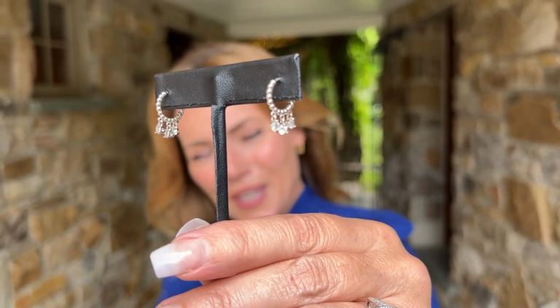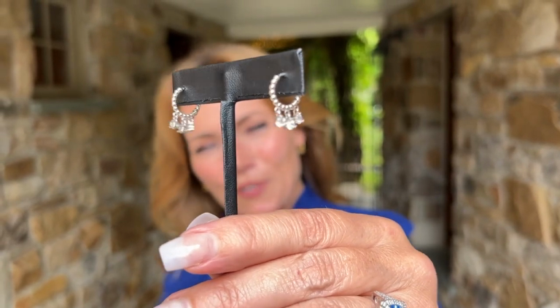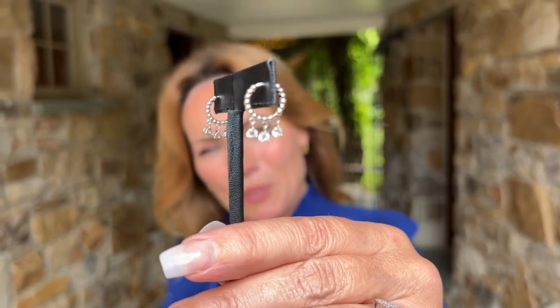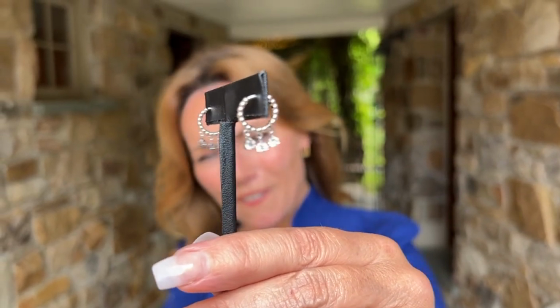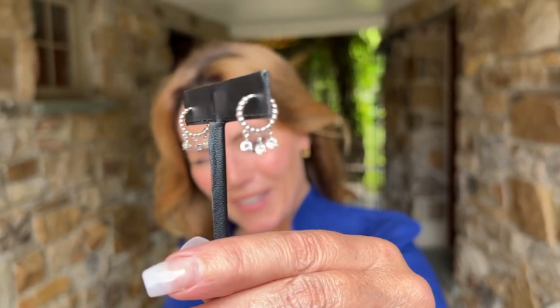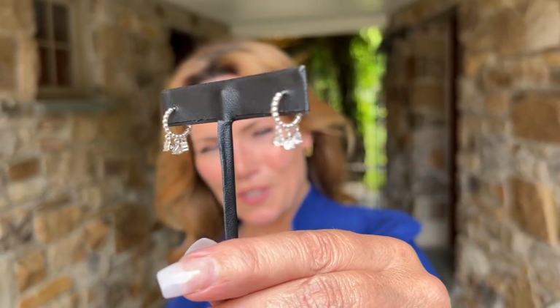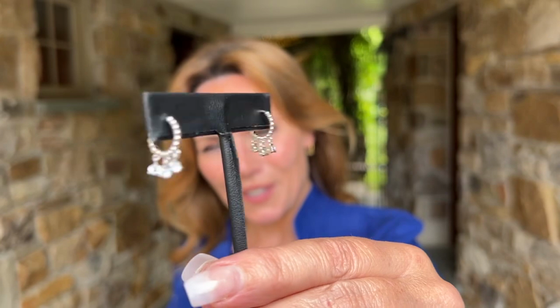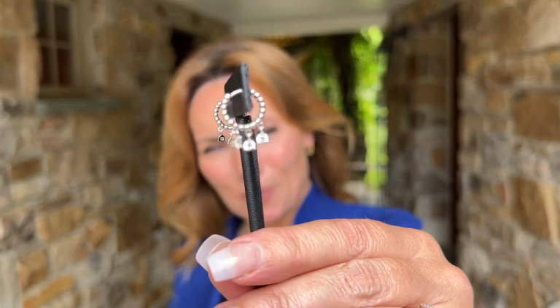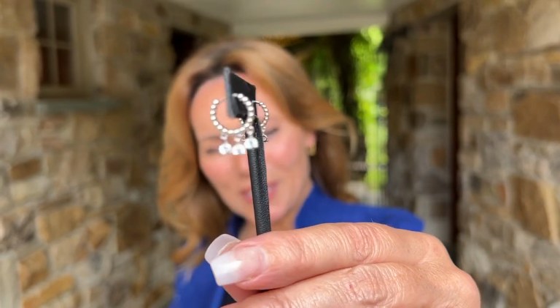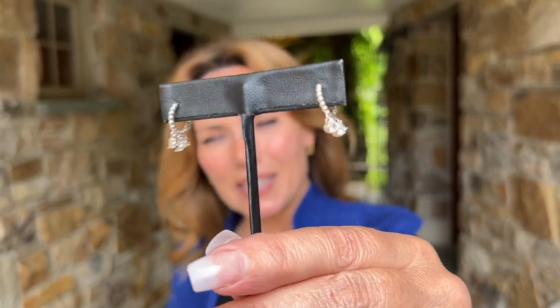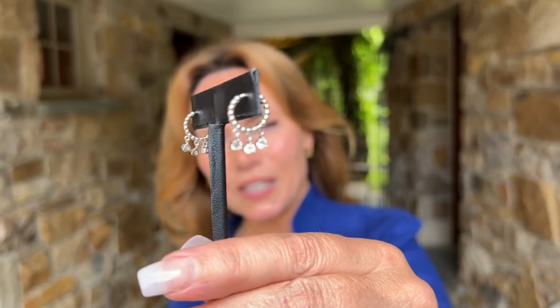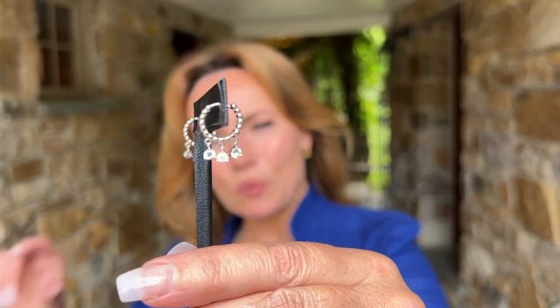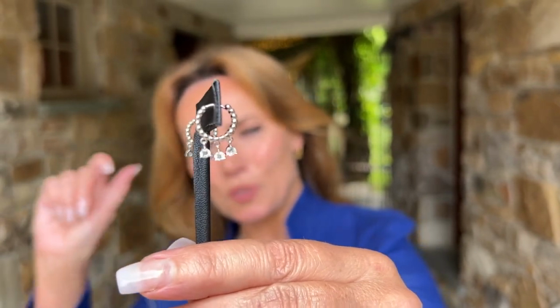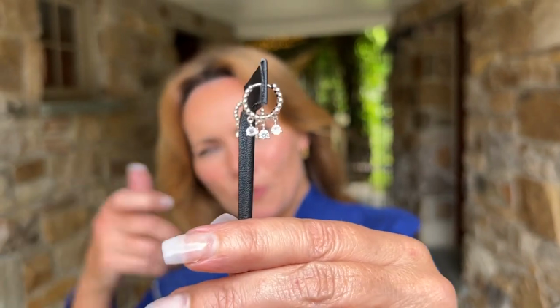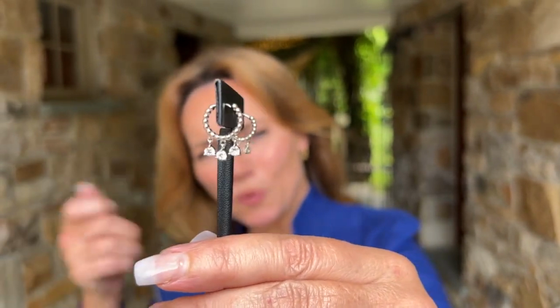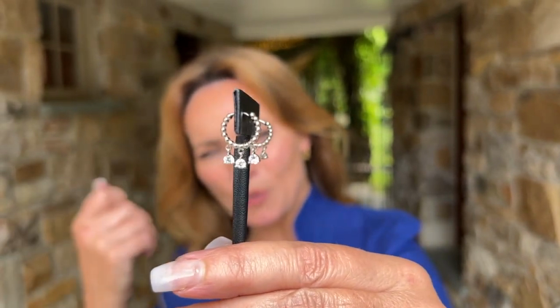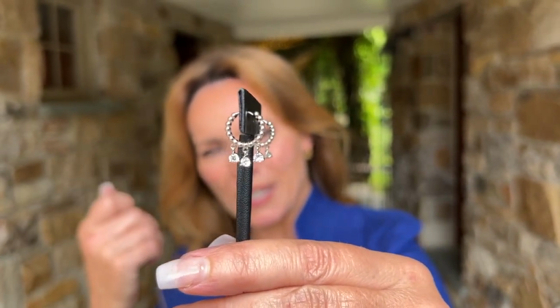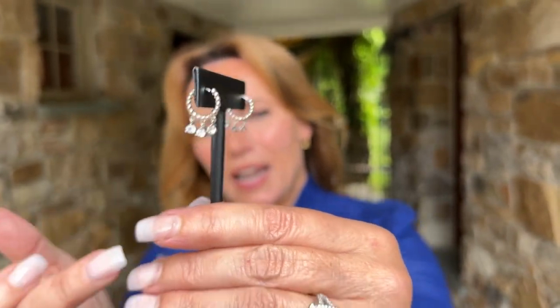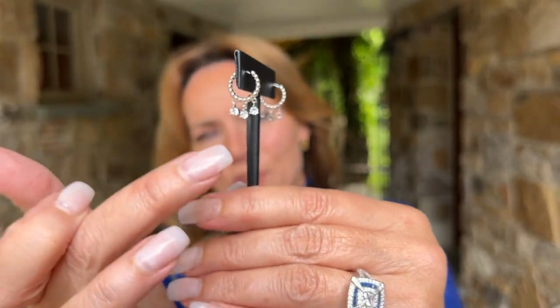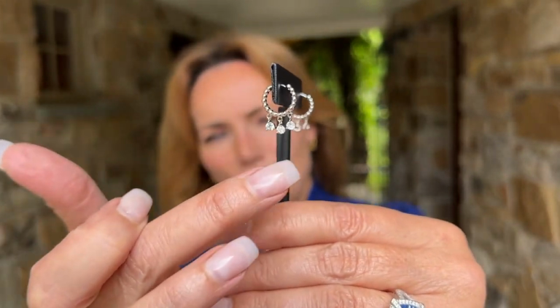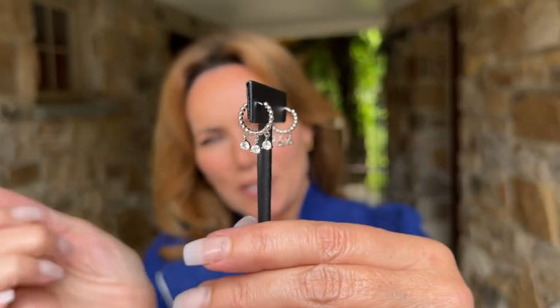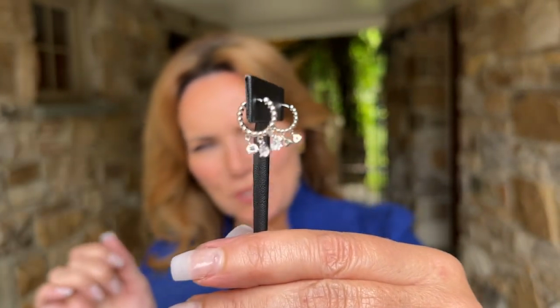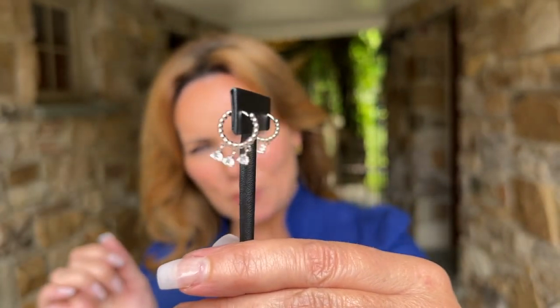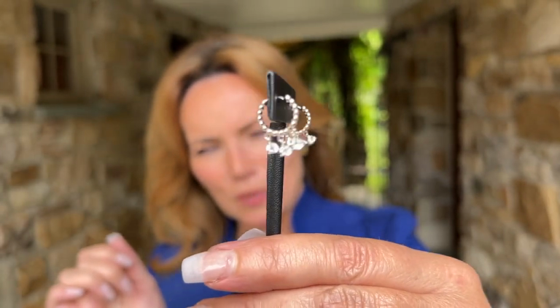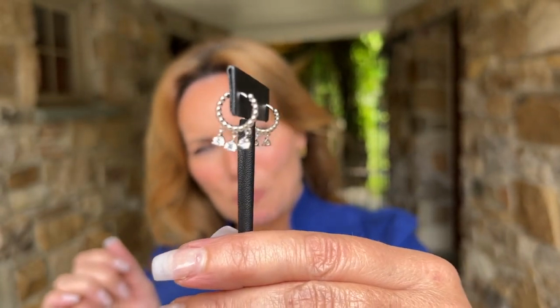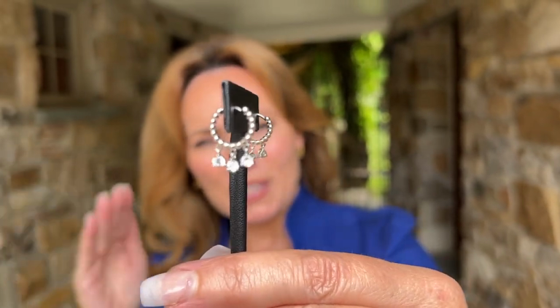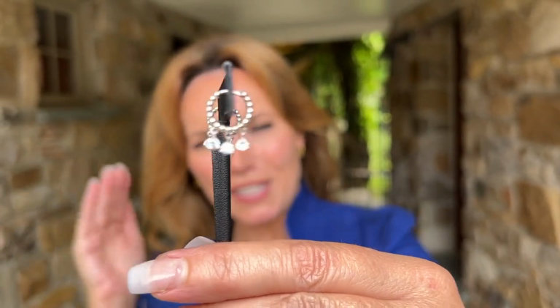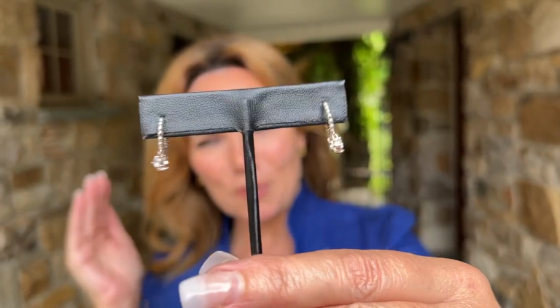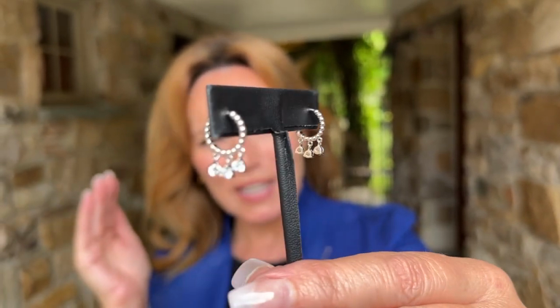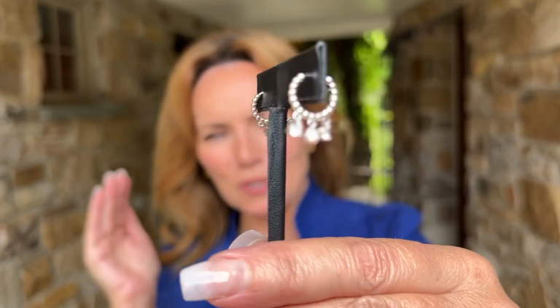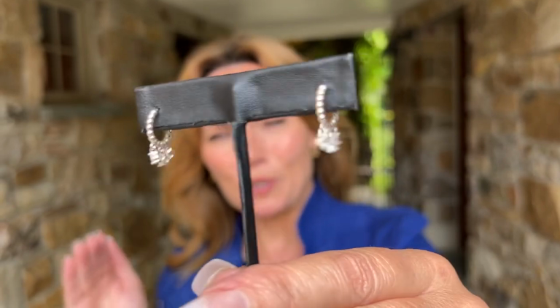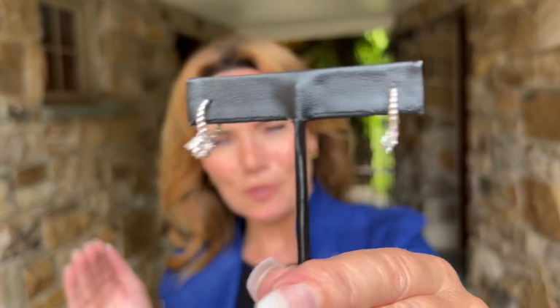The perfect little bit of sparkle right on your ear. Aren't these perfect? It's a little huggy hoop with the beautiful twisted rope design. I love the three pear-shaped stones below. The movement — they face out on both sides so they really sparkle beautifully.